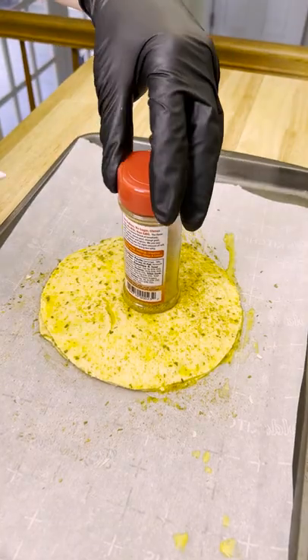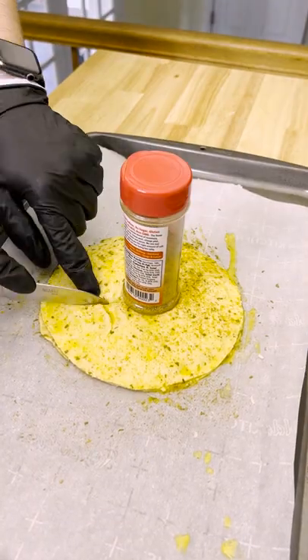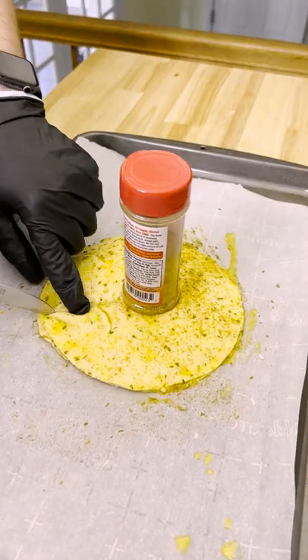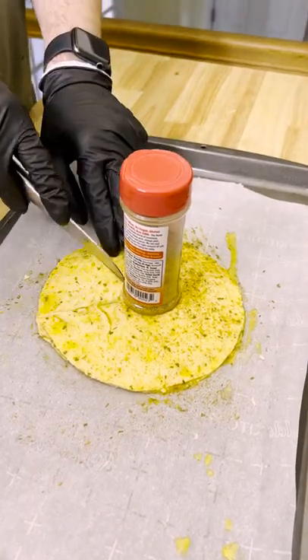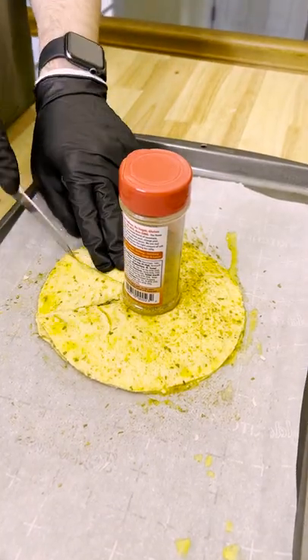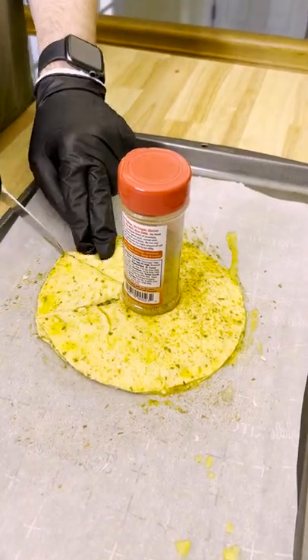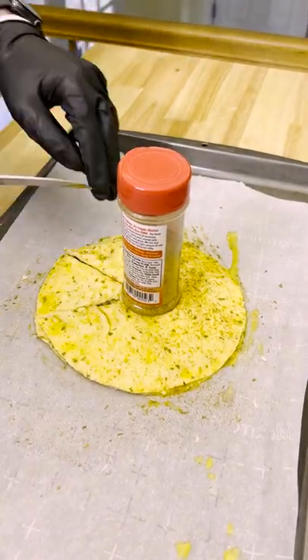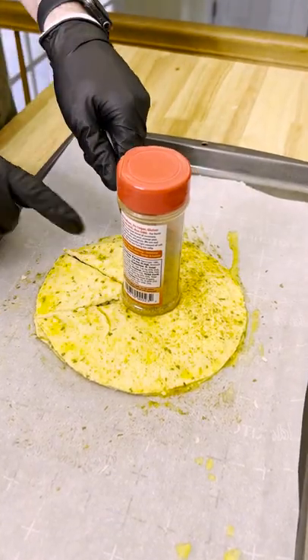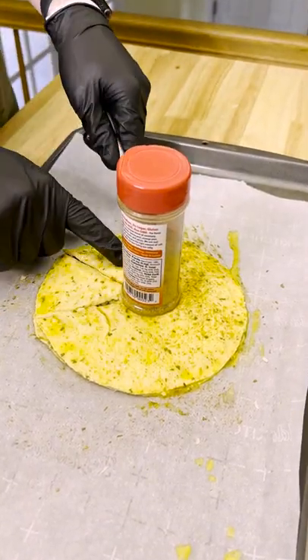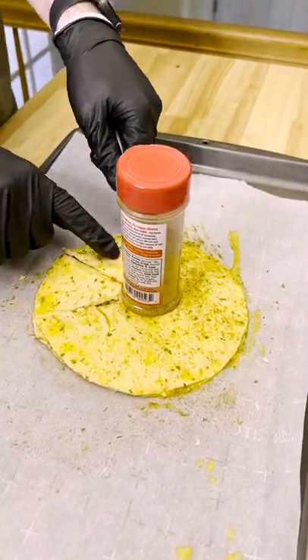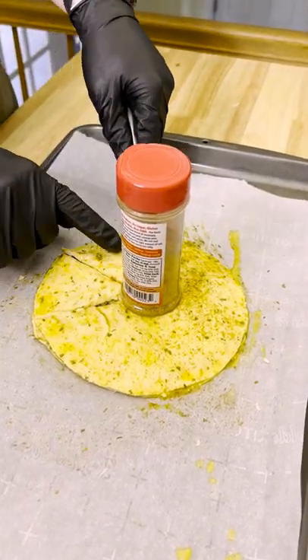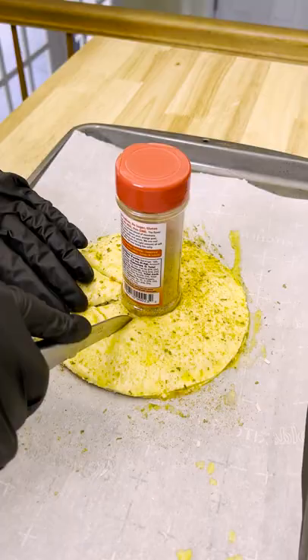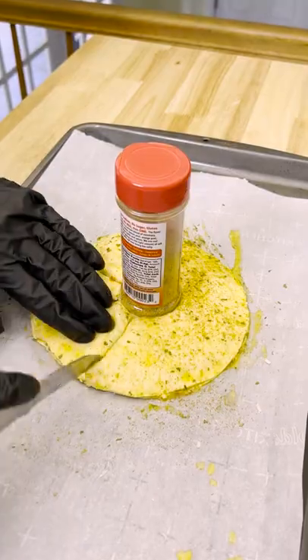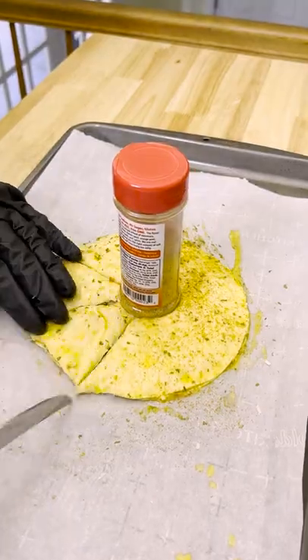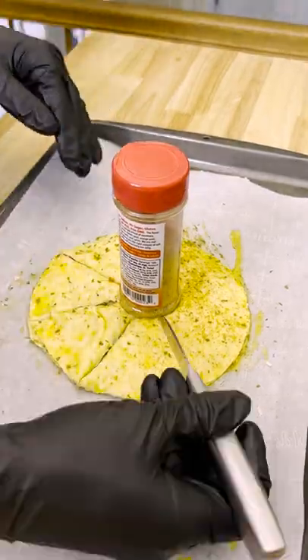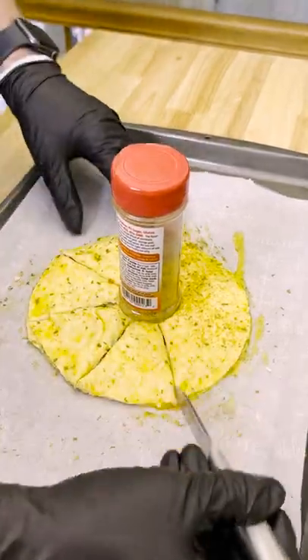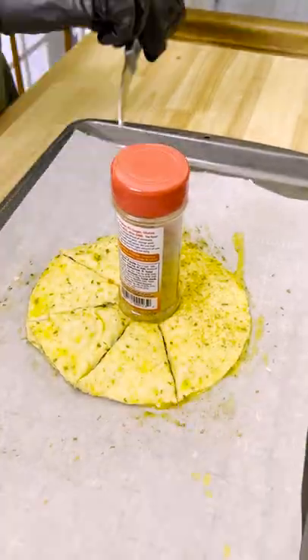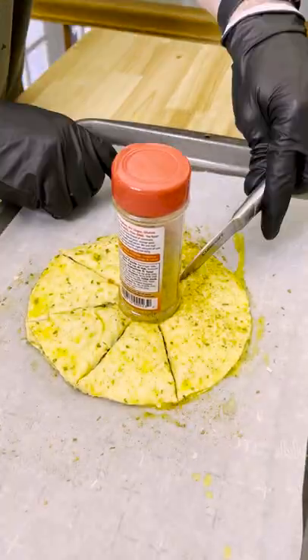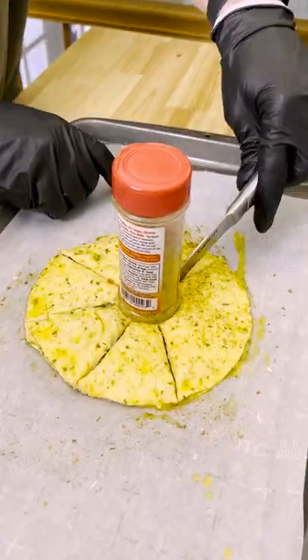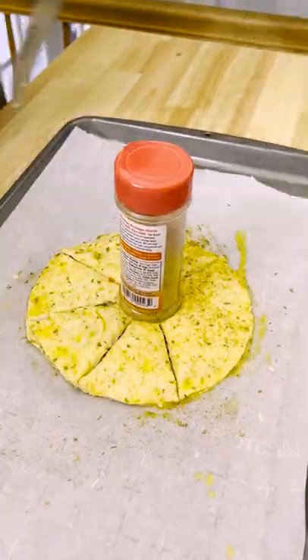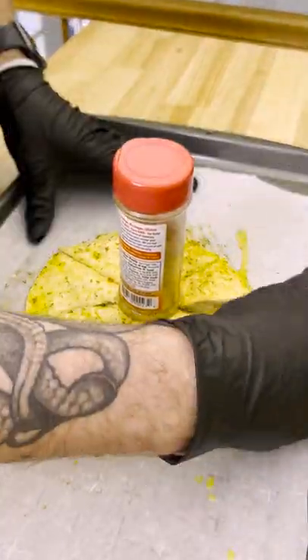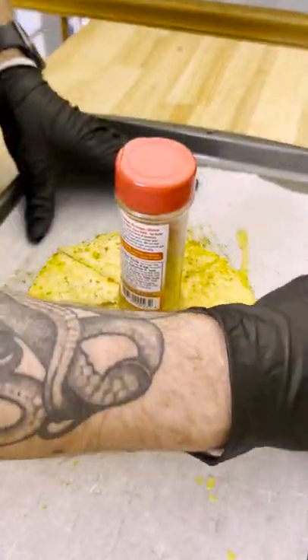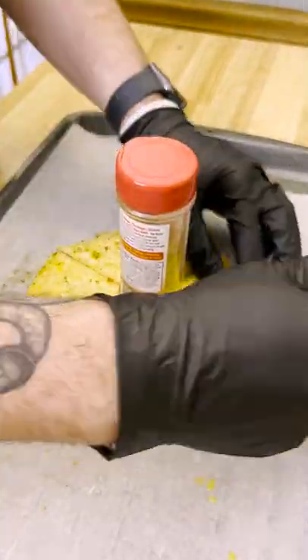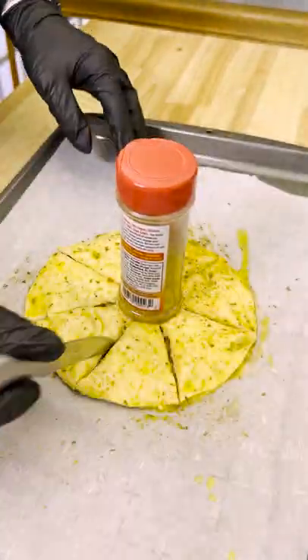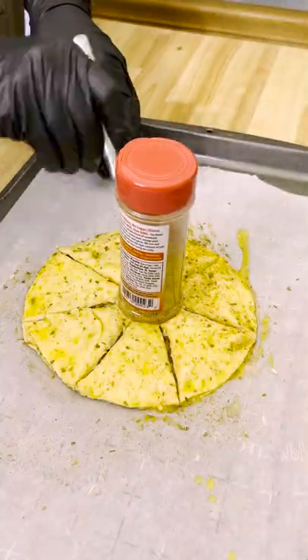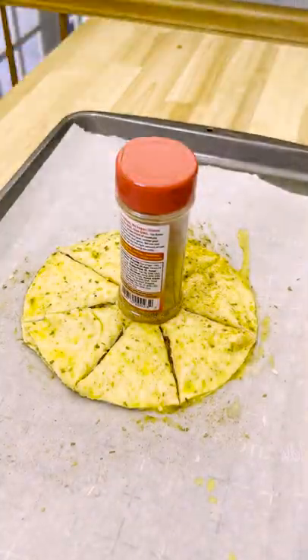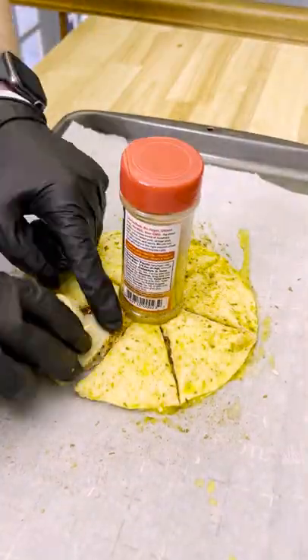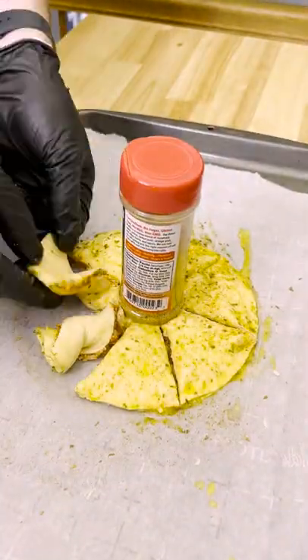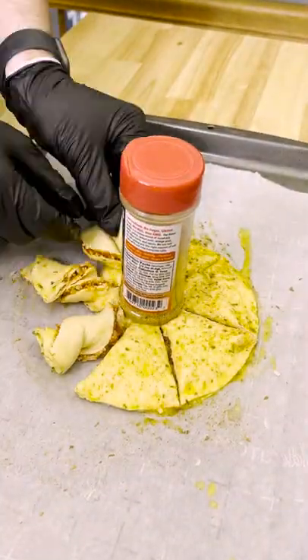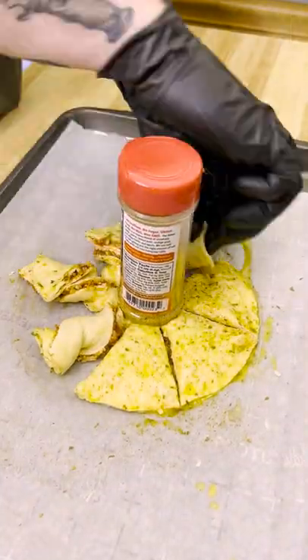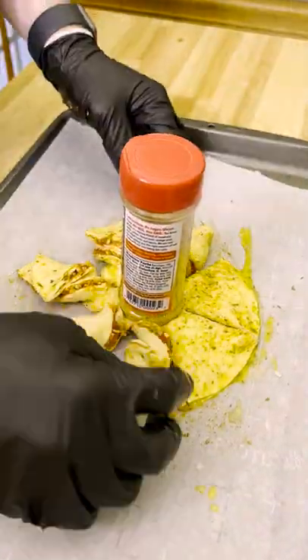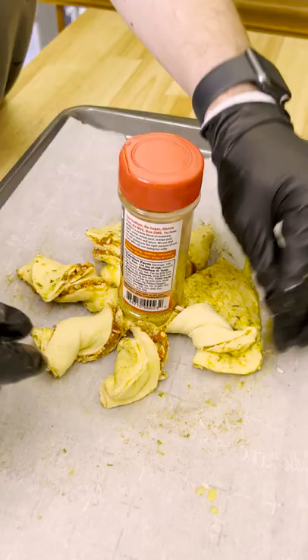Now, let's create the twists. Place a Danos bottle in the center of the circle and then cut the outside section into strips. Then grab each strip and twist.